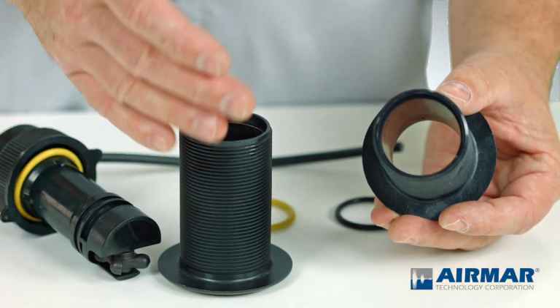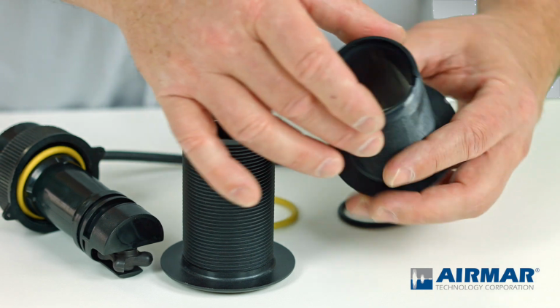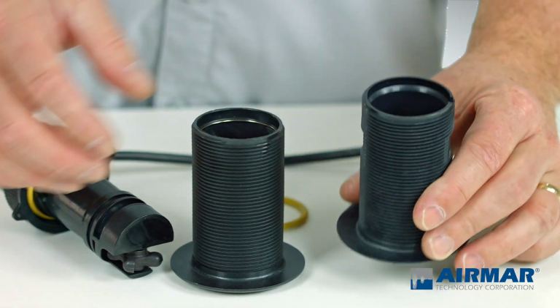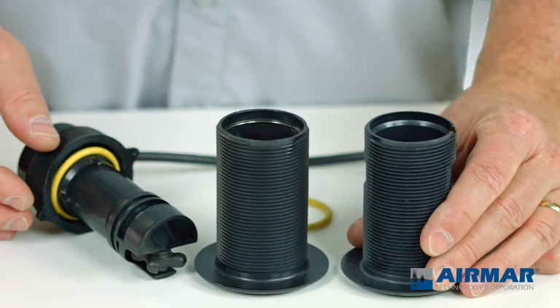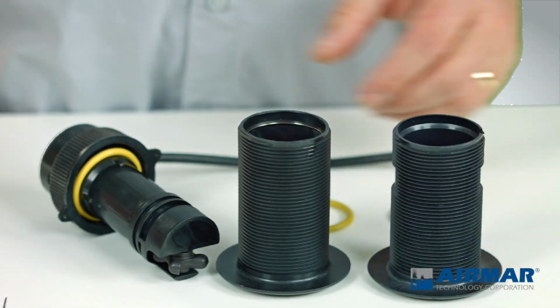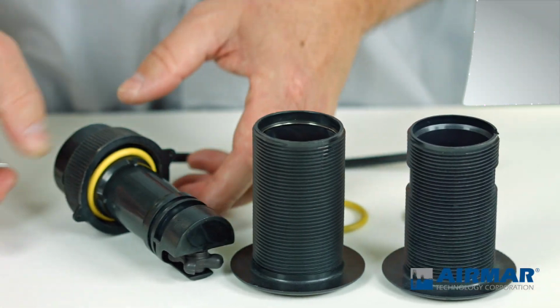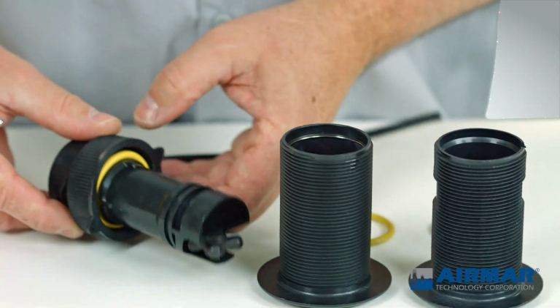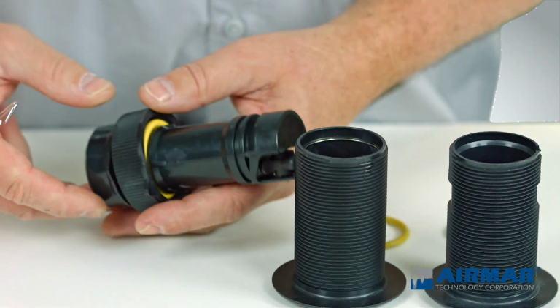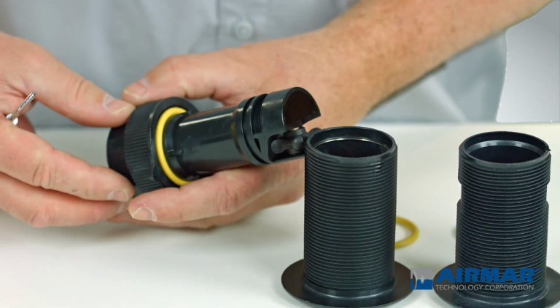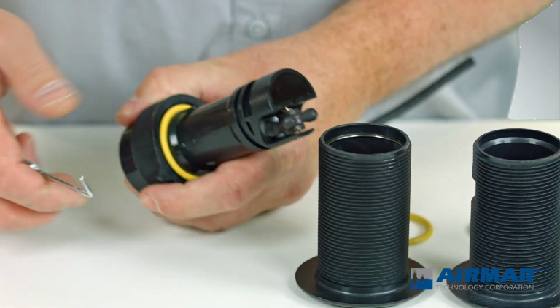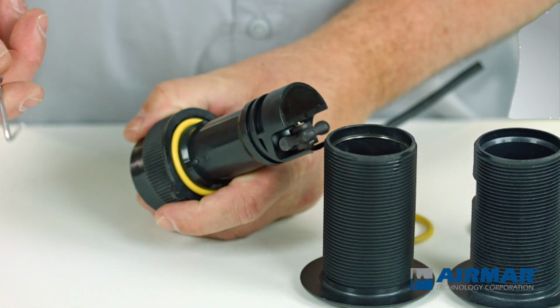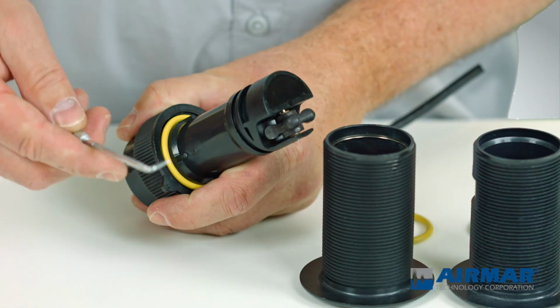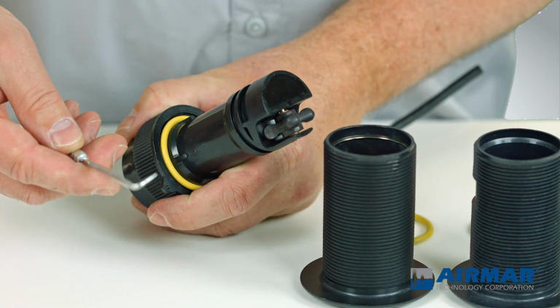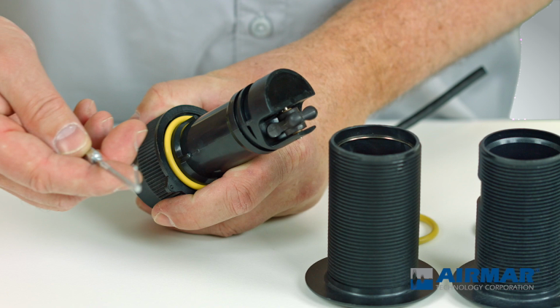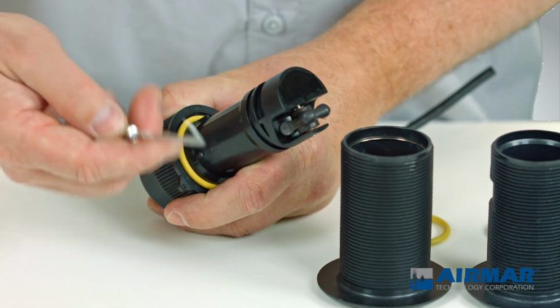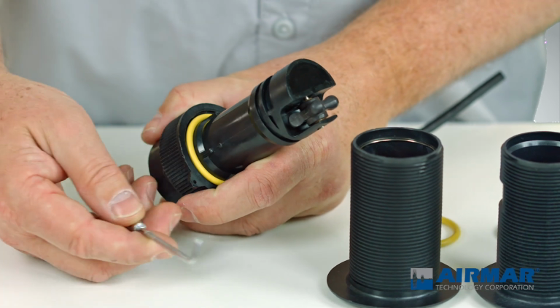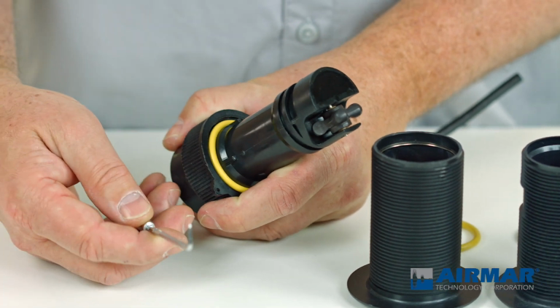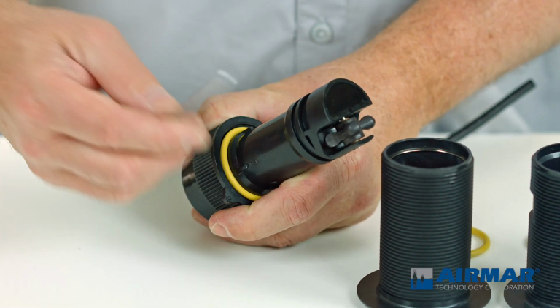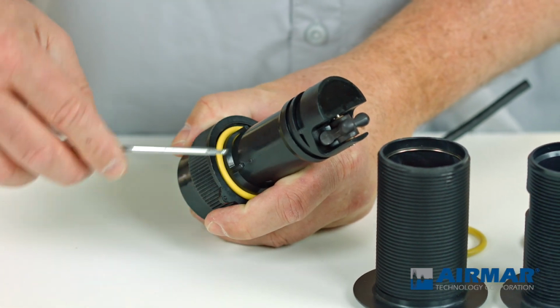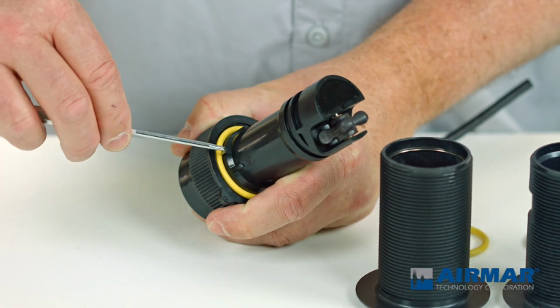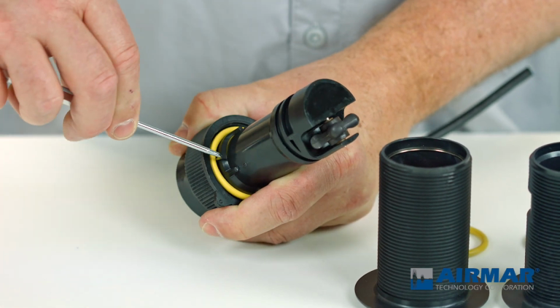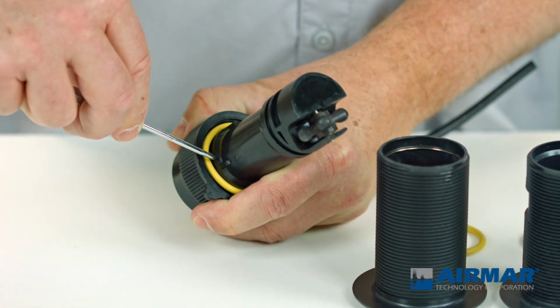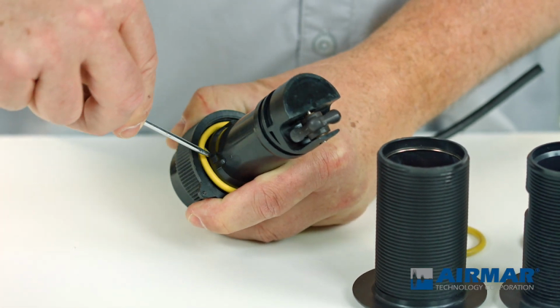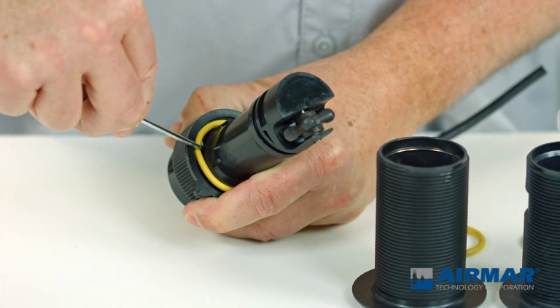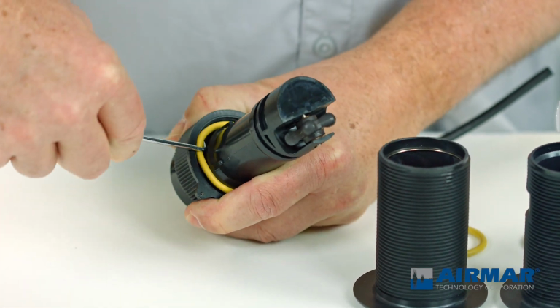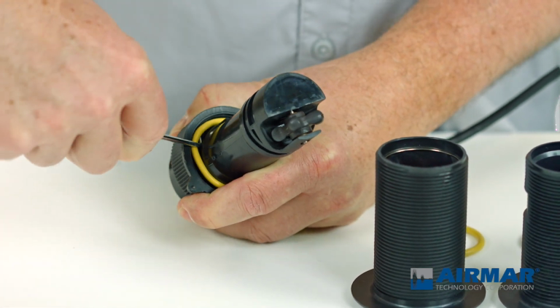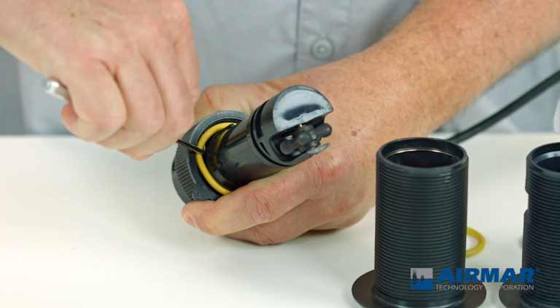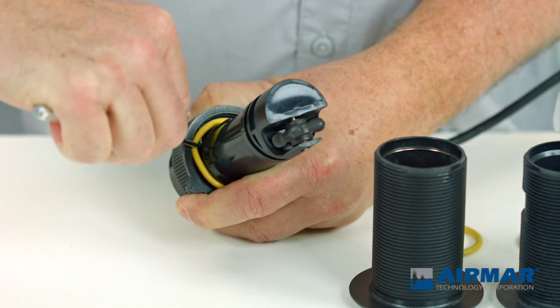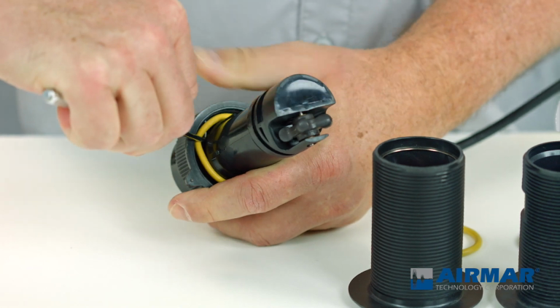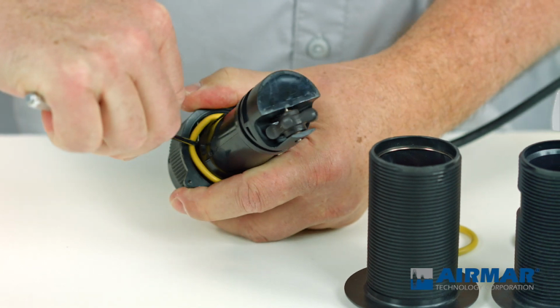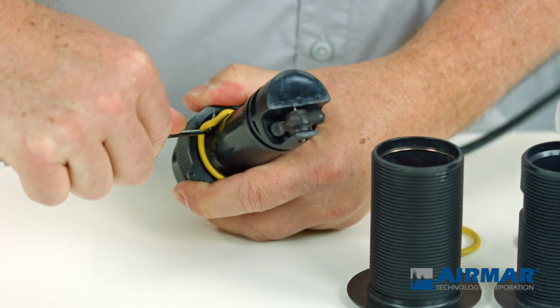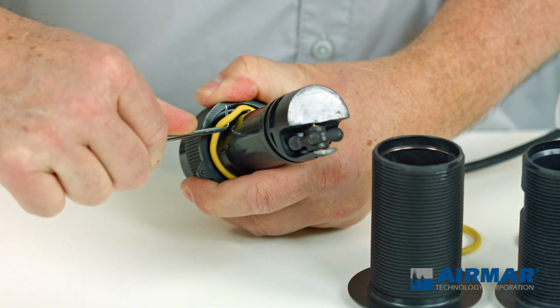All that's required to accomplish that is to remove this yellow O-ring. I'll use a simple pick tool. If you don't have a pick tool handy, you can modify a paper clip or something just to get underneath that O-ring.